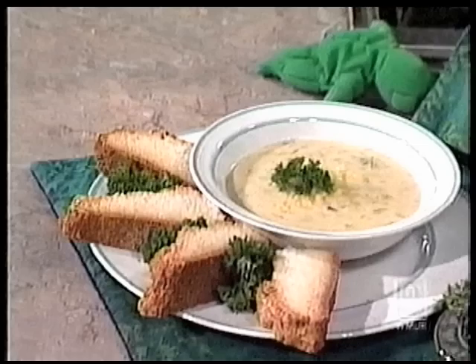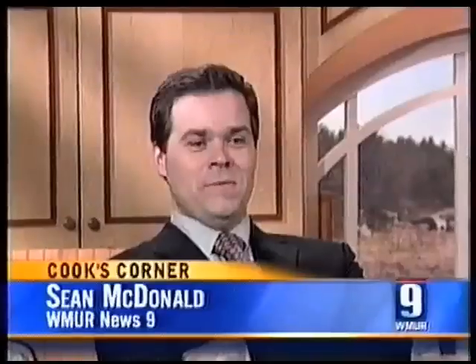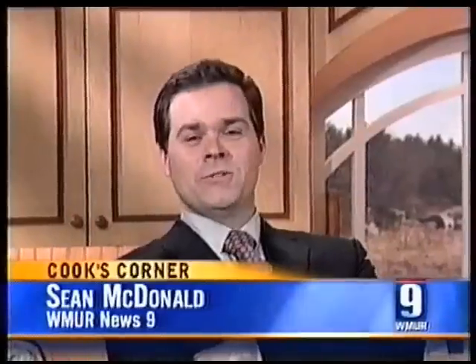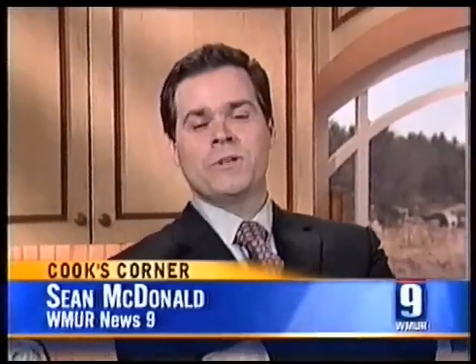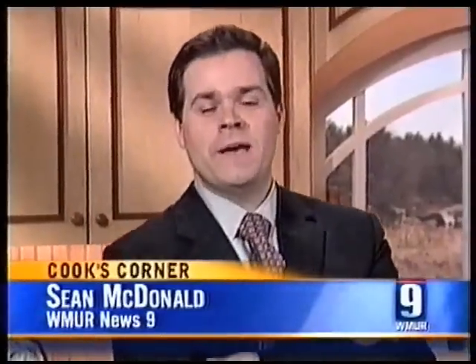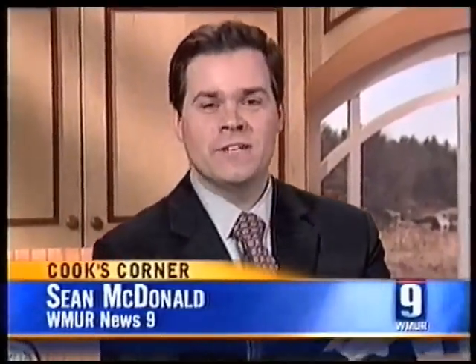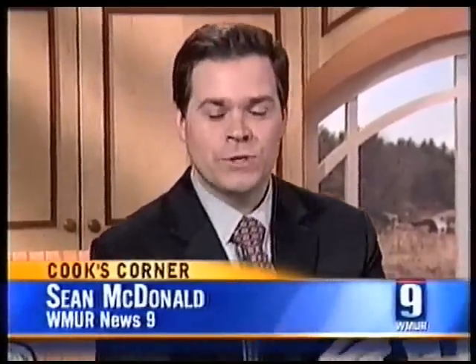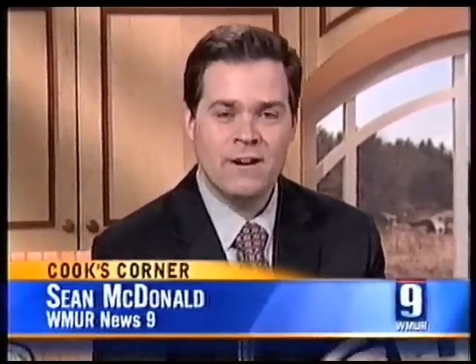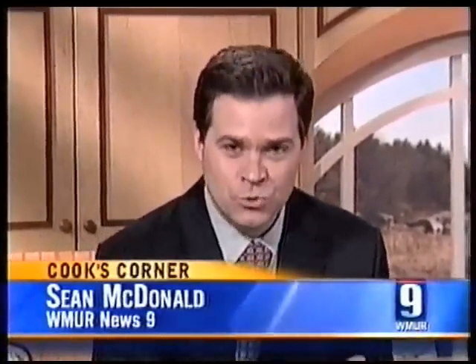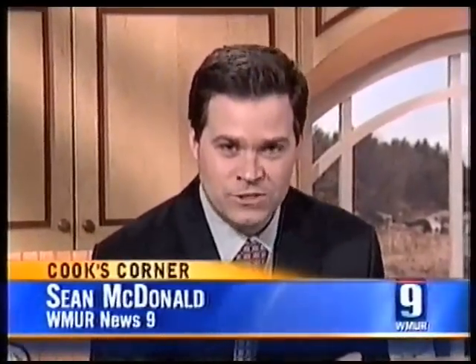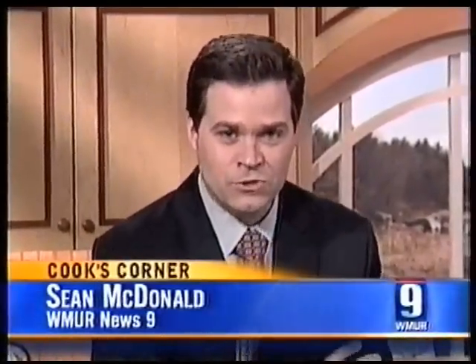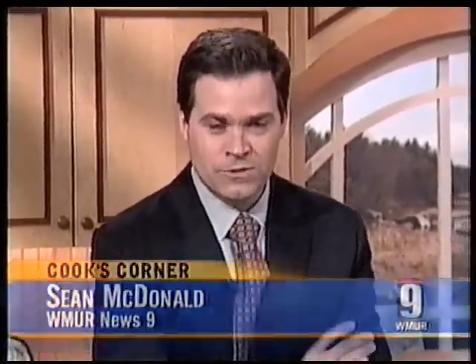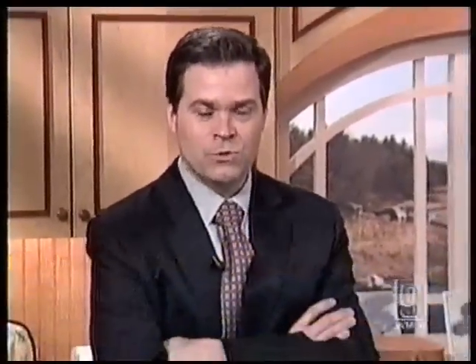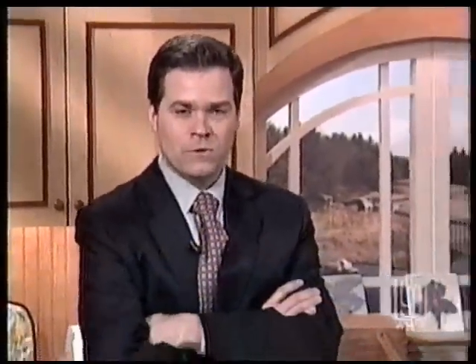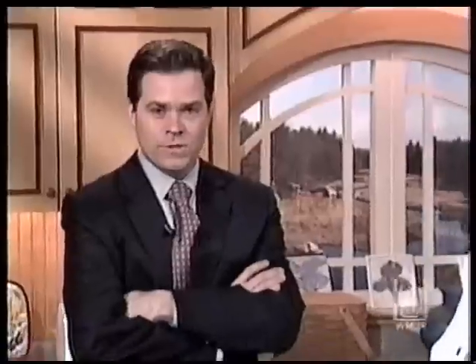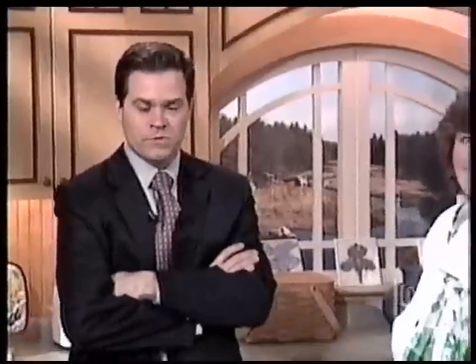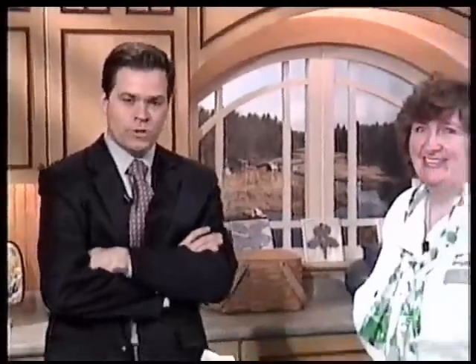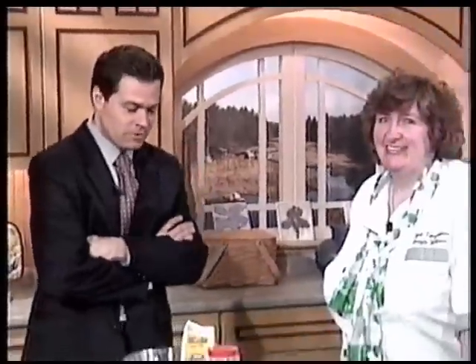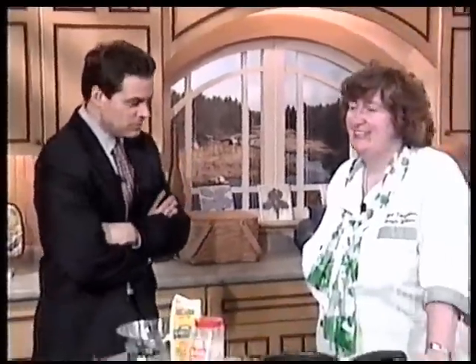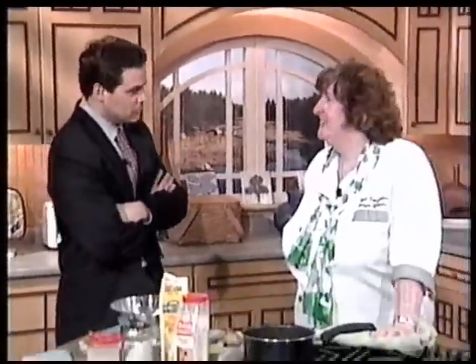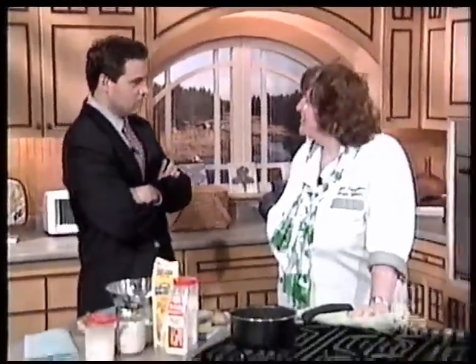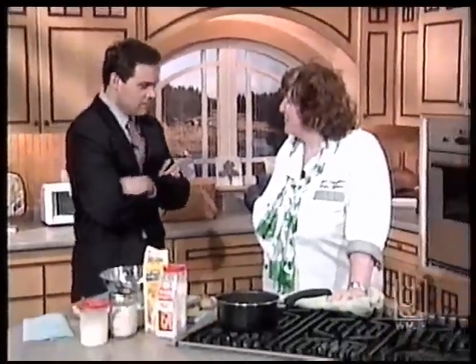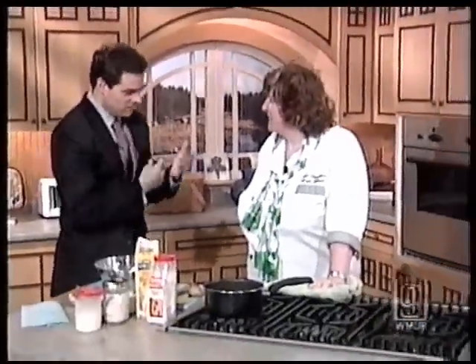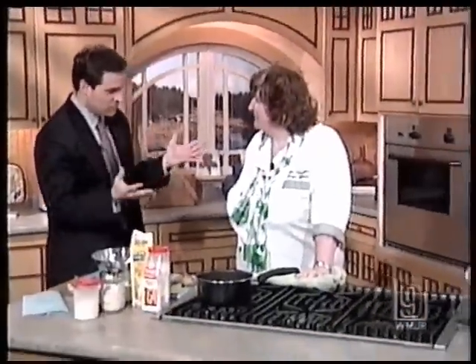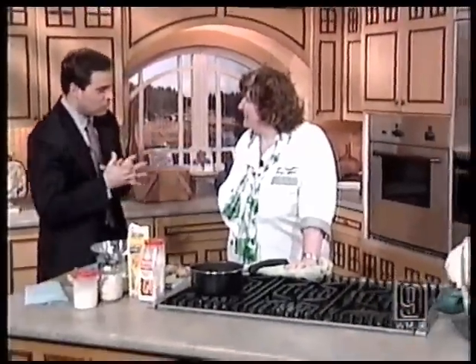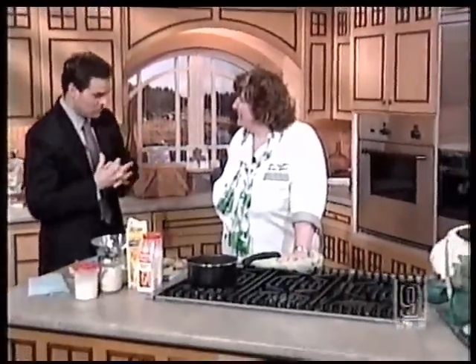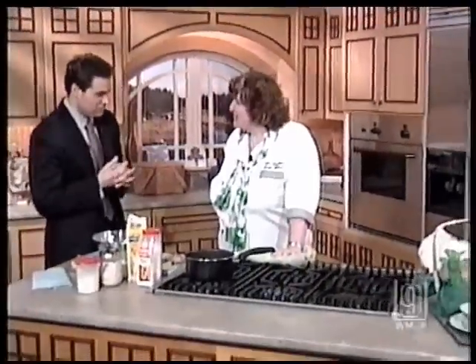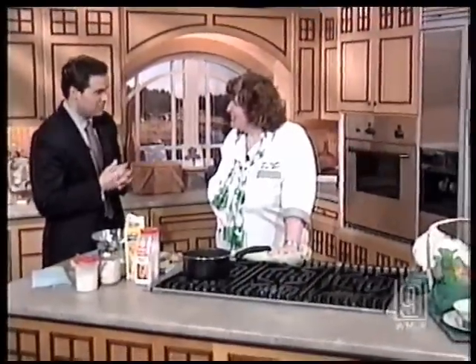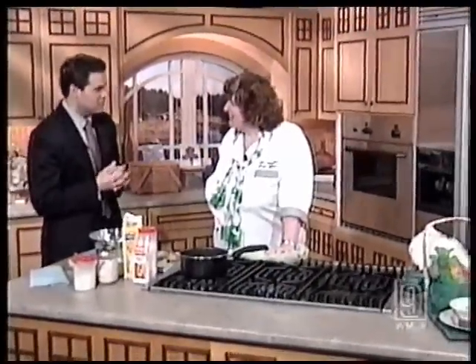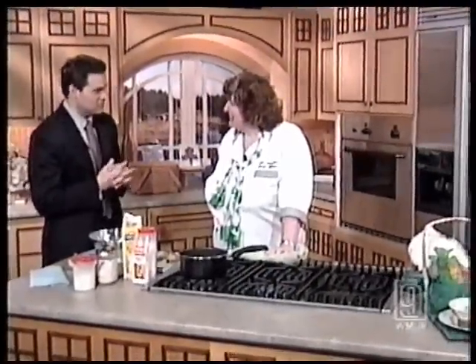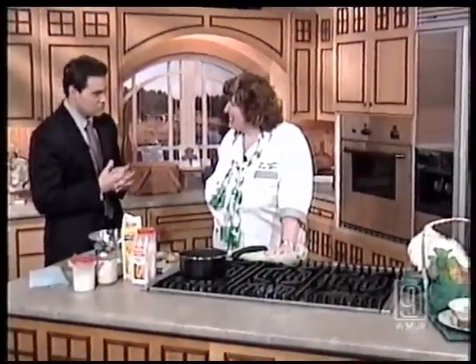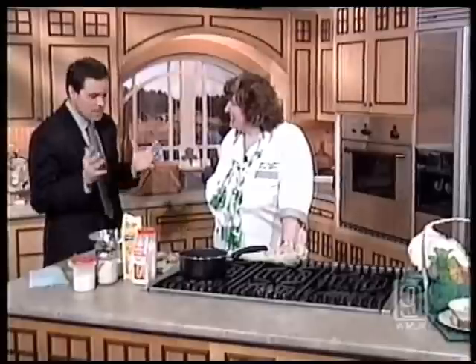Because tomorrow is St. Paddy's Day, we're doing an Irish twist in Cook's Corner today. We're joined by Una Williams from Royal Temptations. Thanks for coming in today. You're dressed appropriately for the festivities. So what are we making?